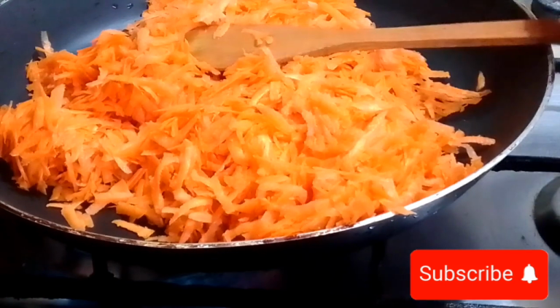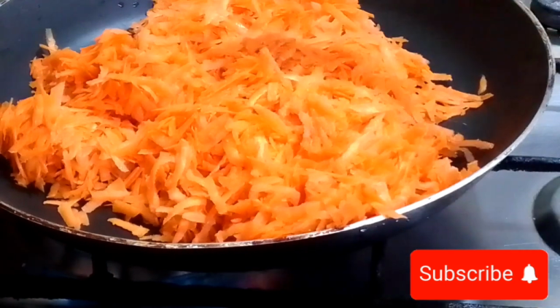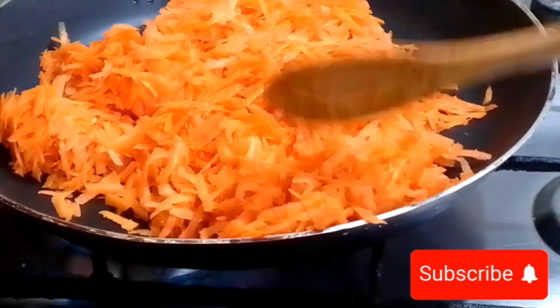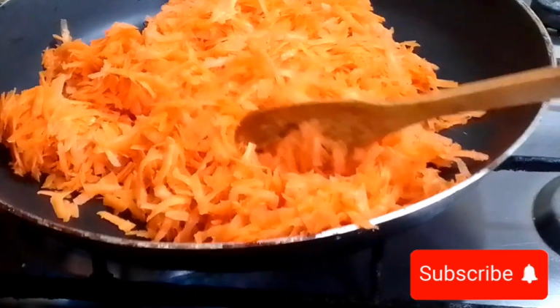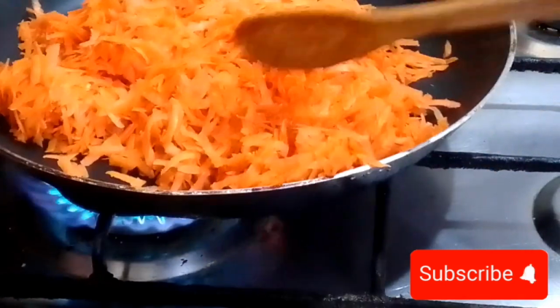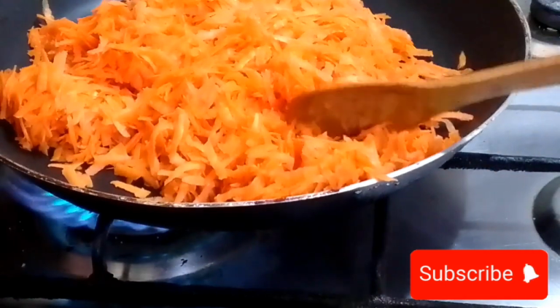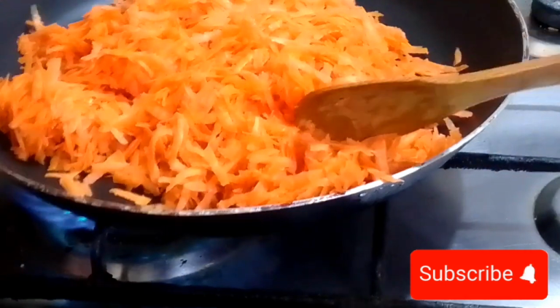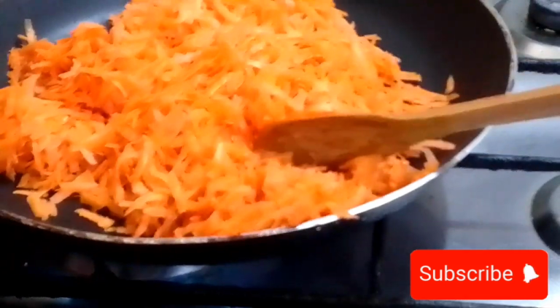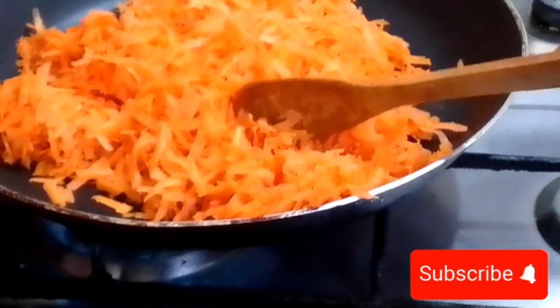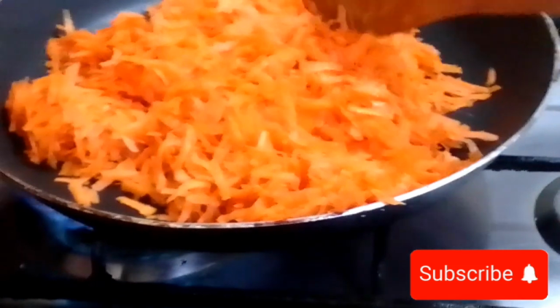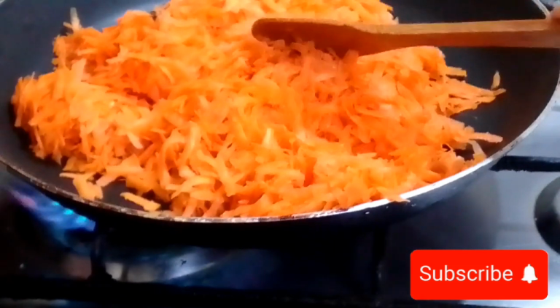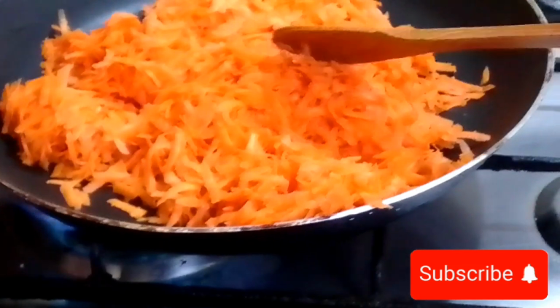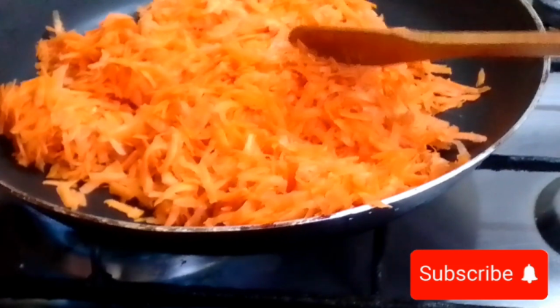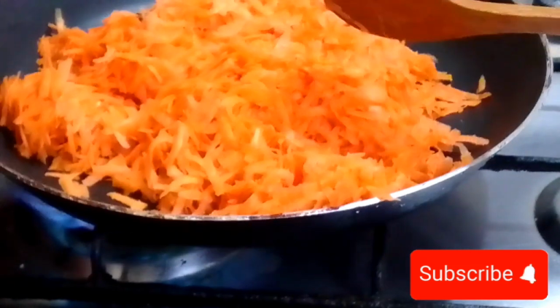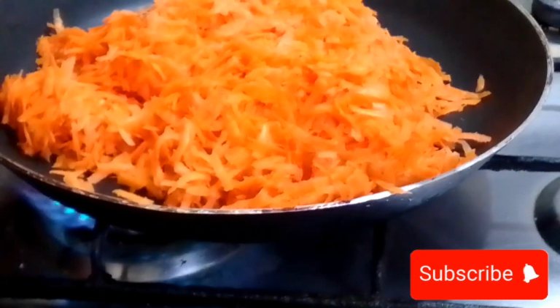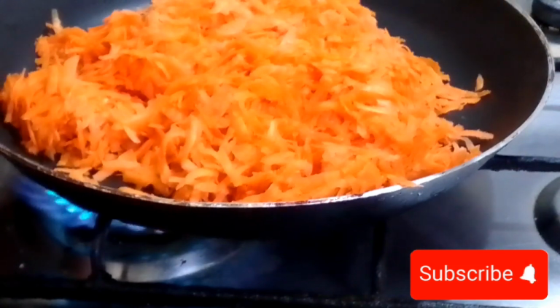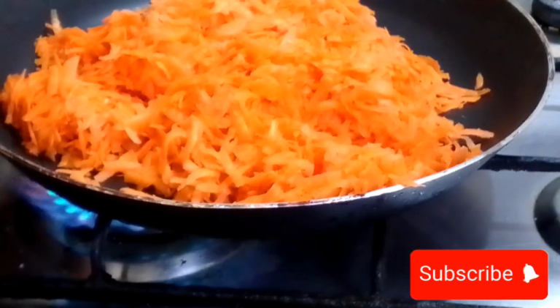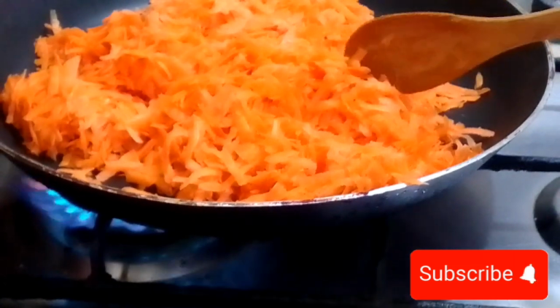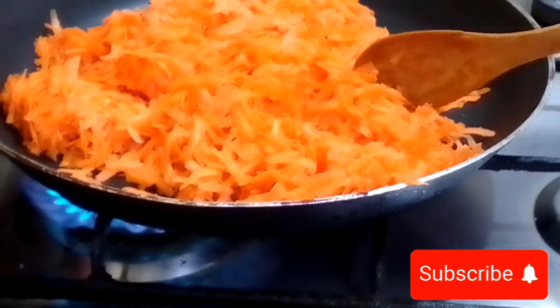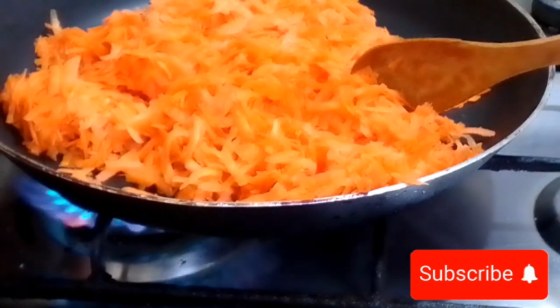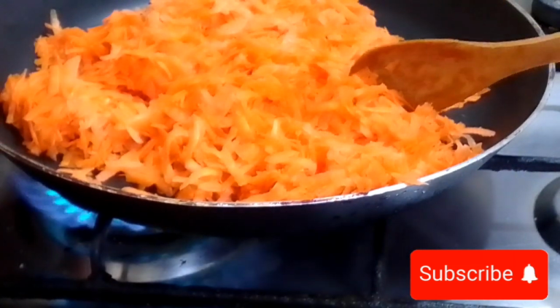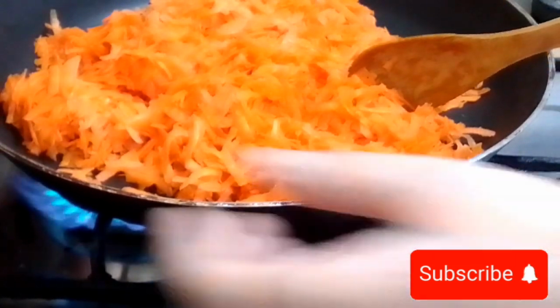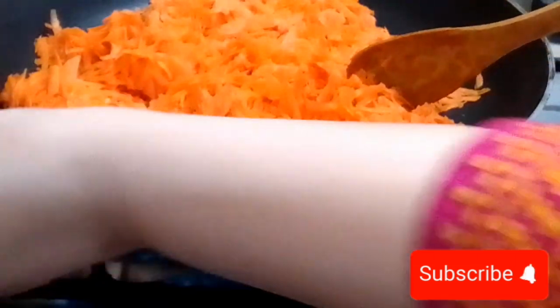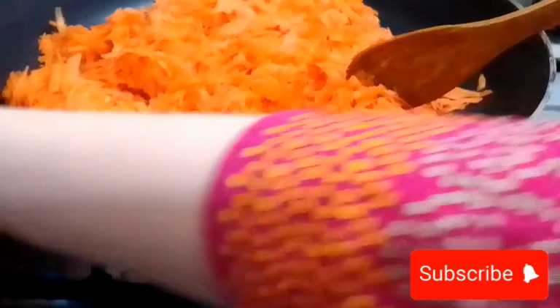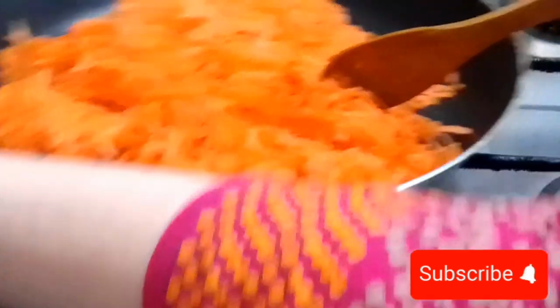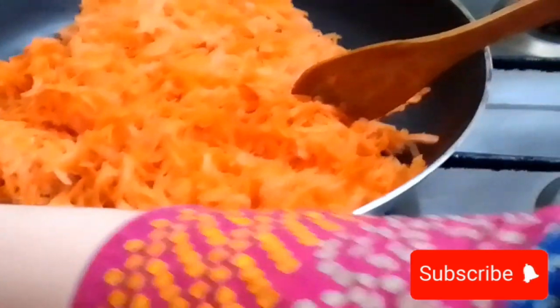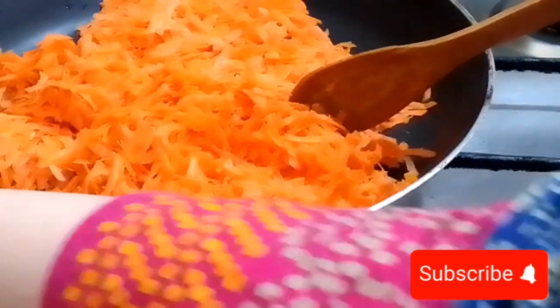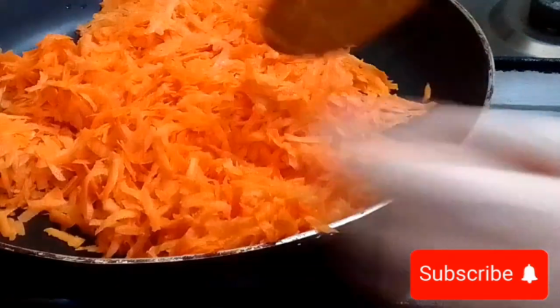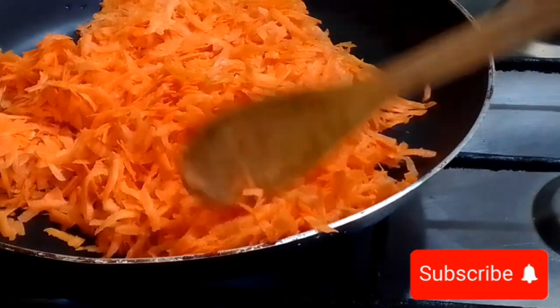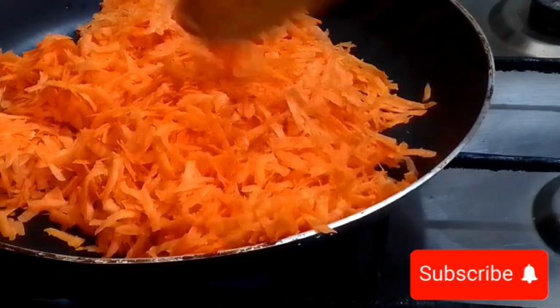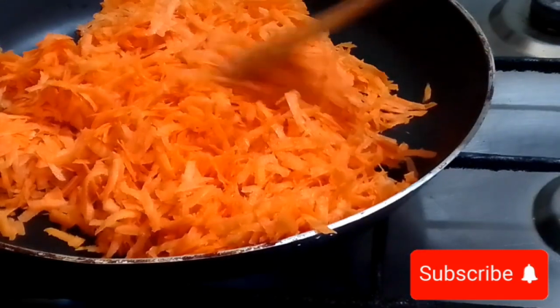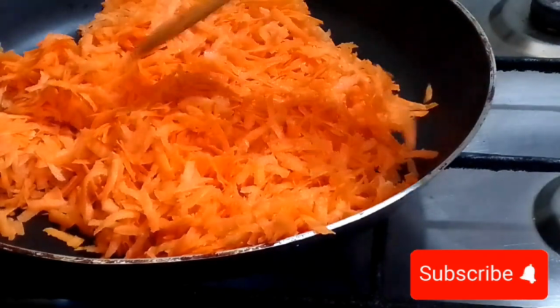On medium flame, stir the spoon continuously. Our carrots will be frying, and at this time they give a very good fragrance when we use ghee or oil.